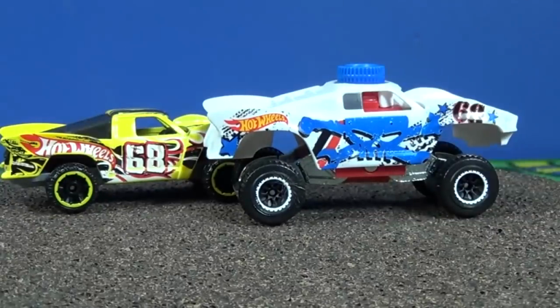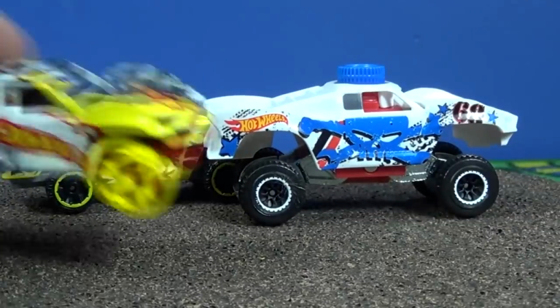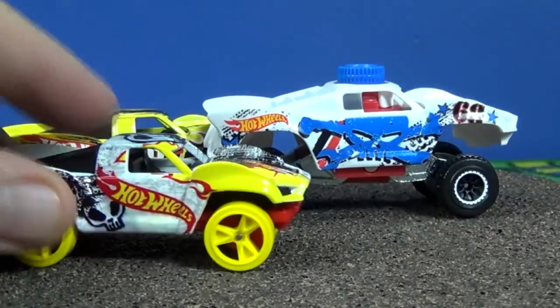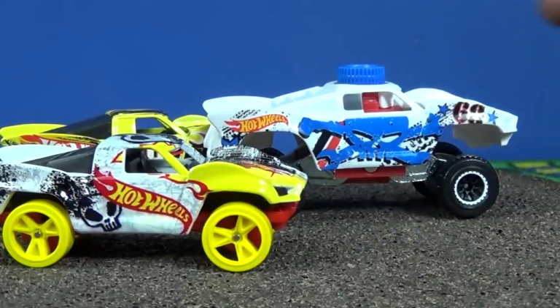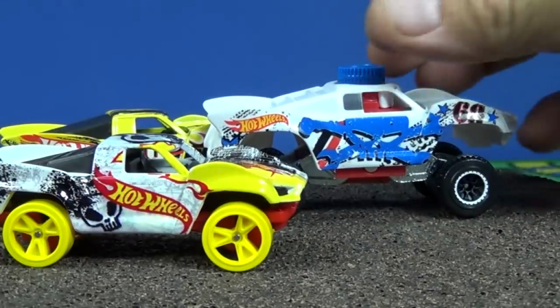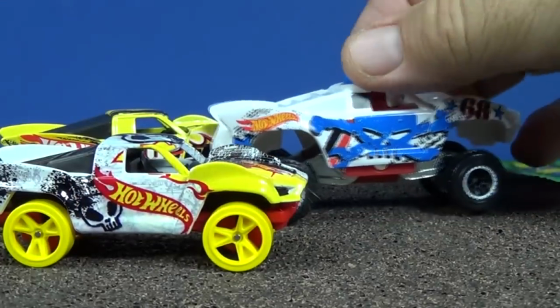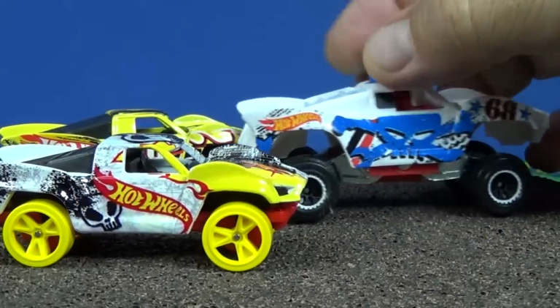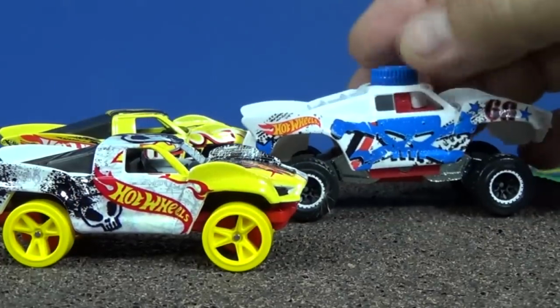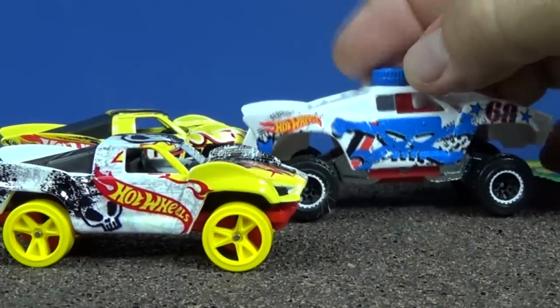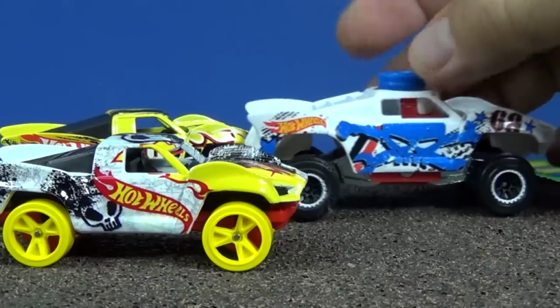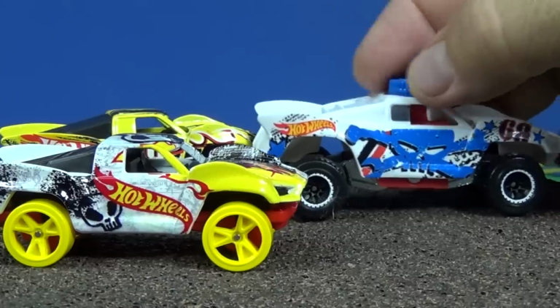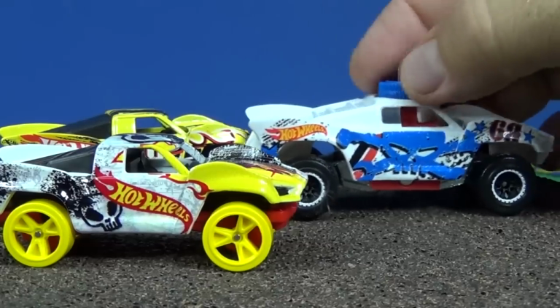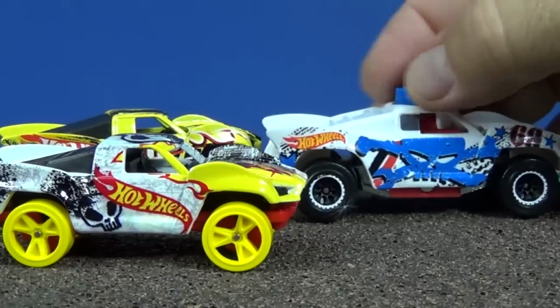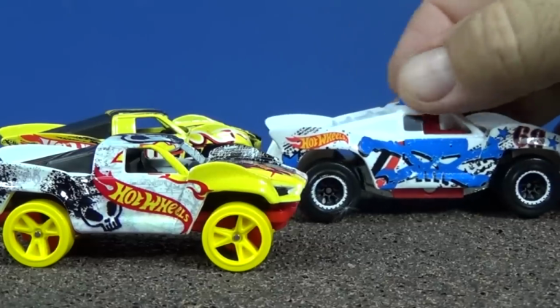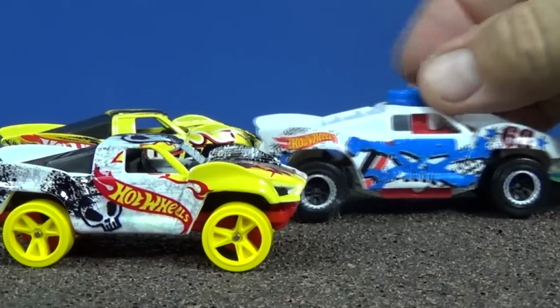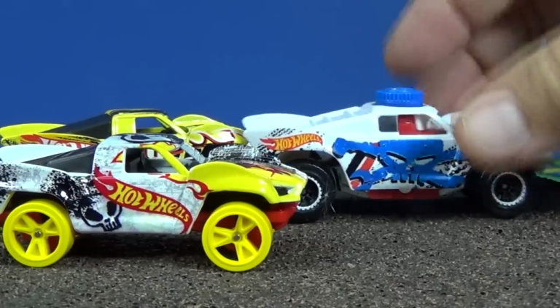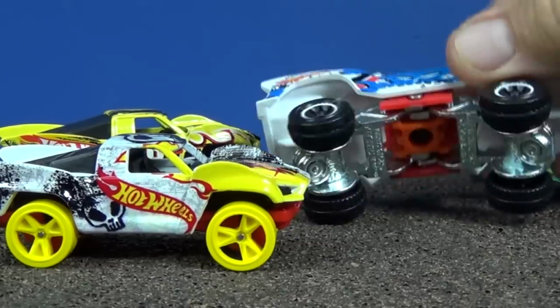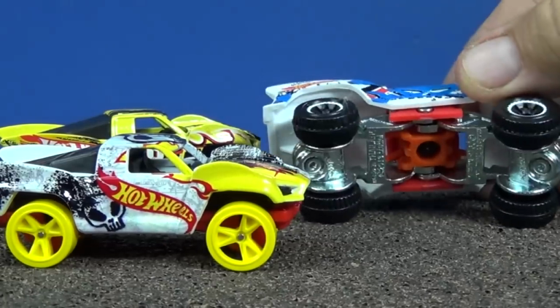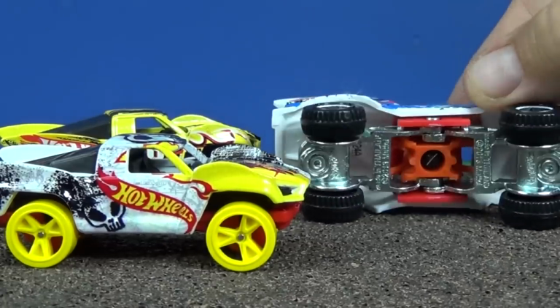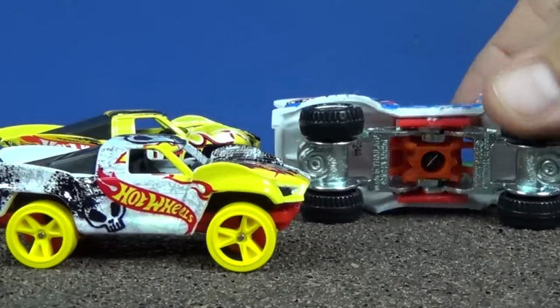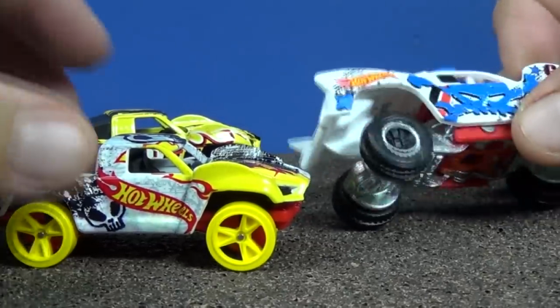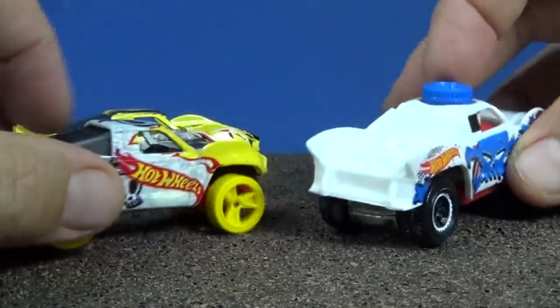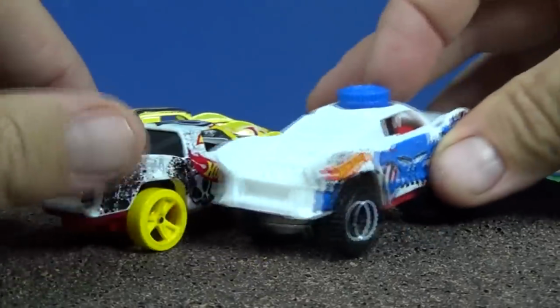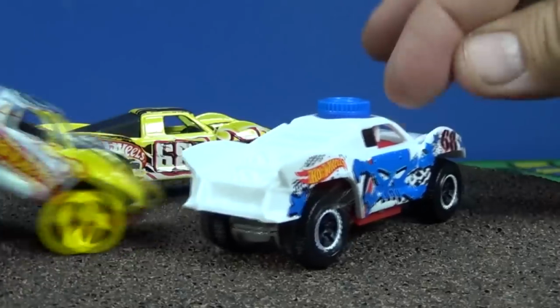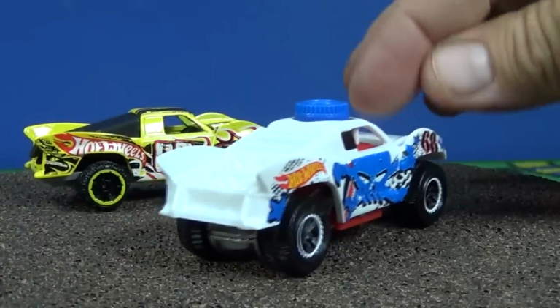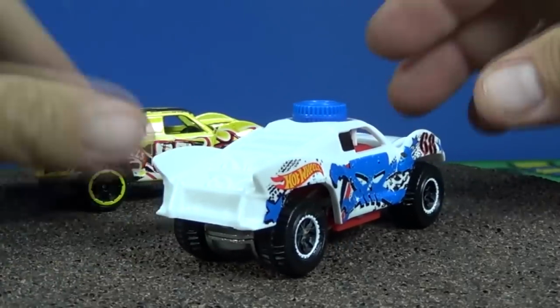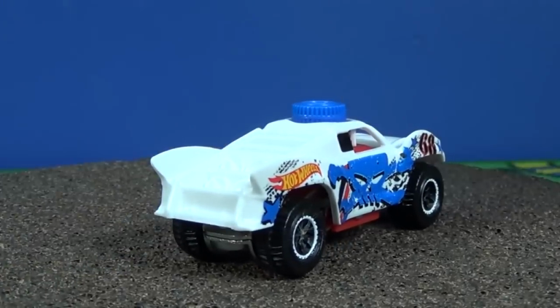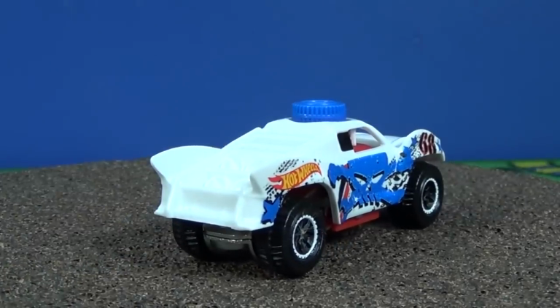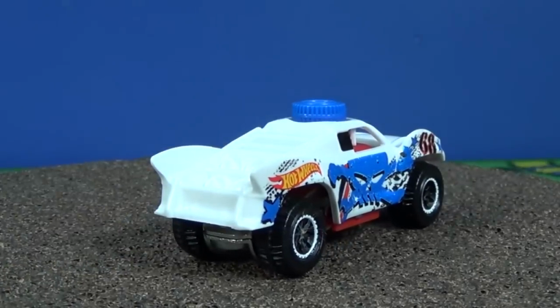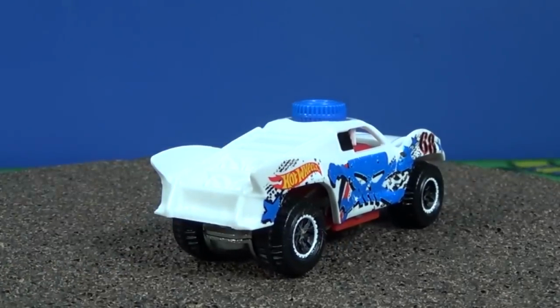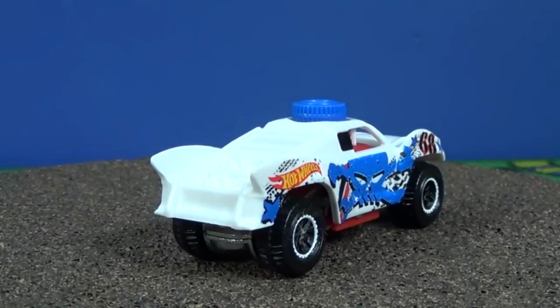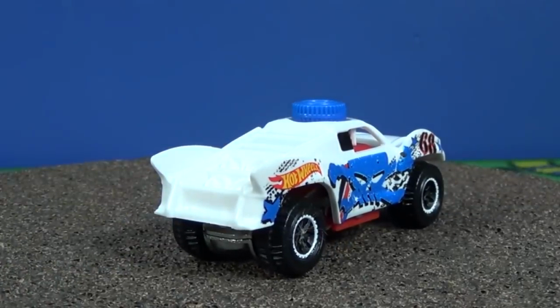Or if you had the Team High Speed, you had that one - the Hot Wheels High Speed Racing. These look like they're going to fit on the track, so we're going to go ahead and give these guys some track time and see how they do.